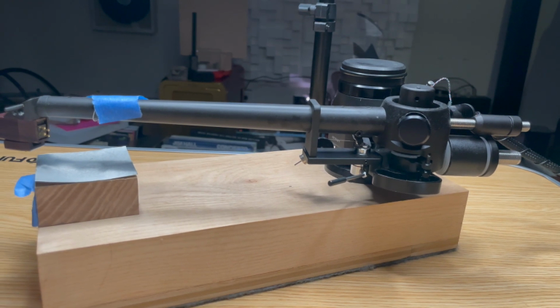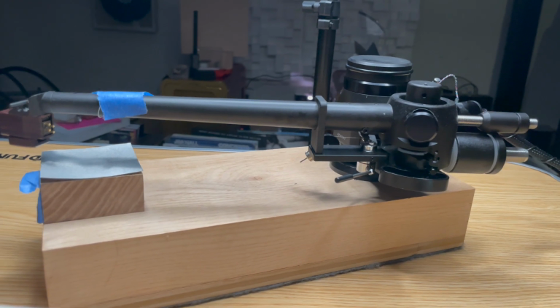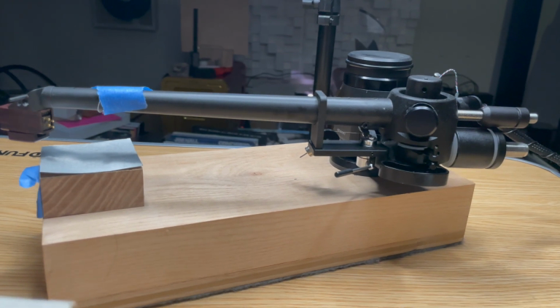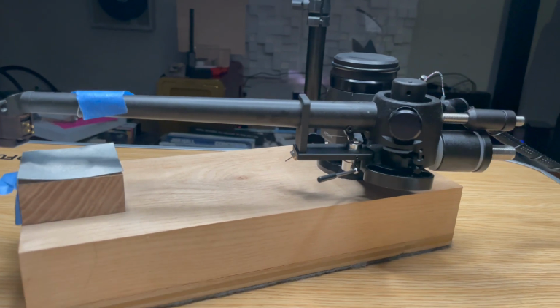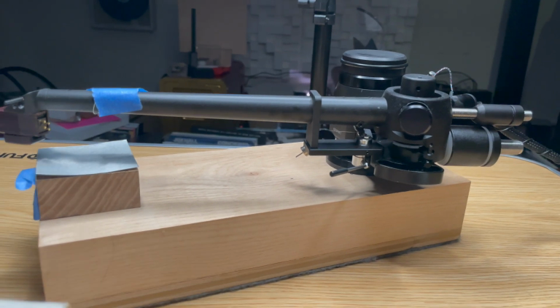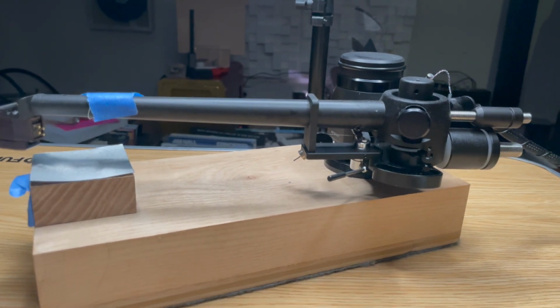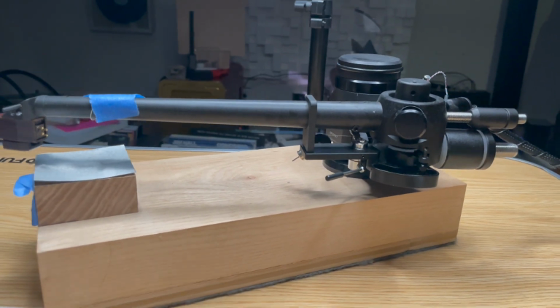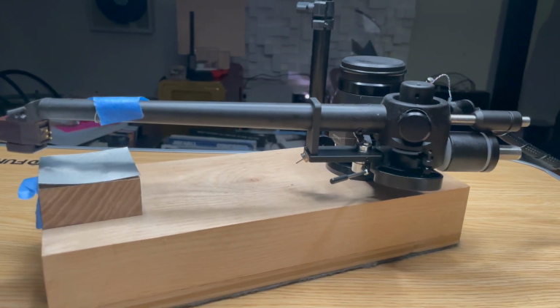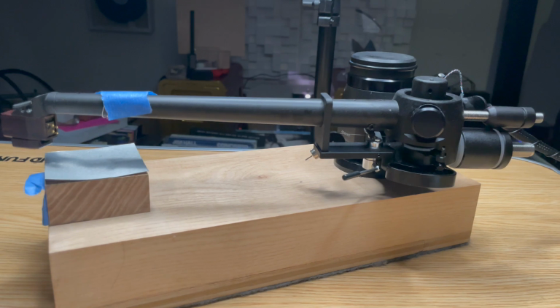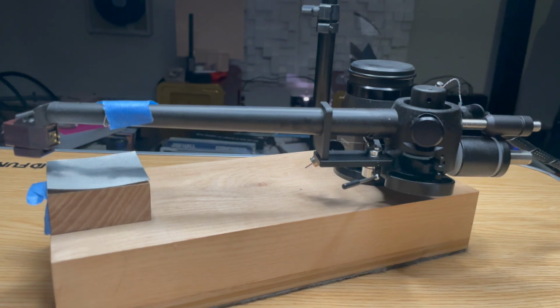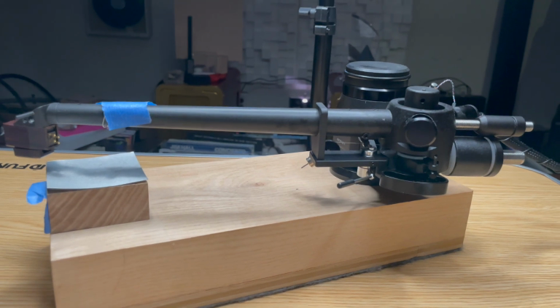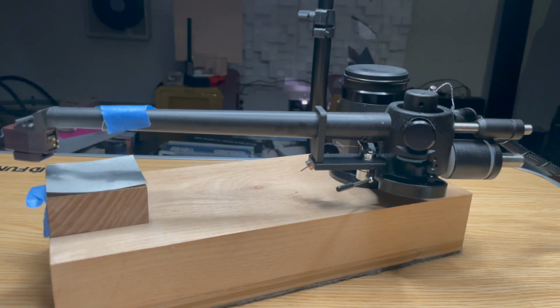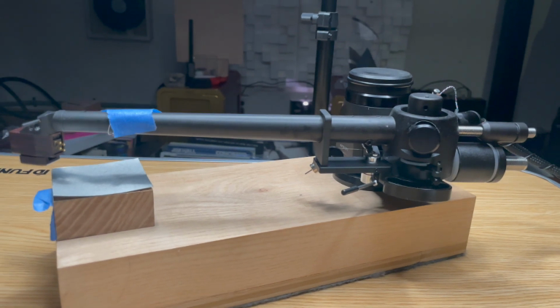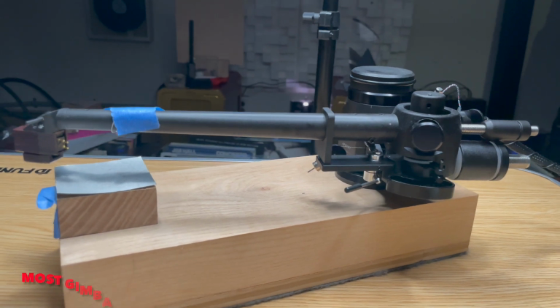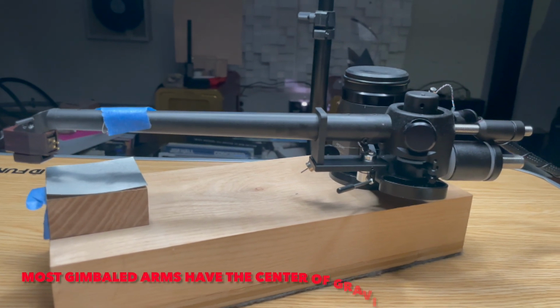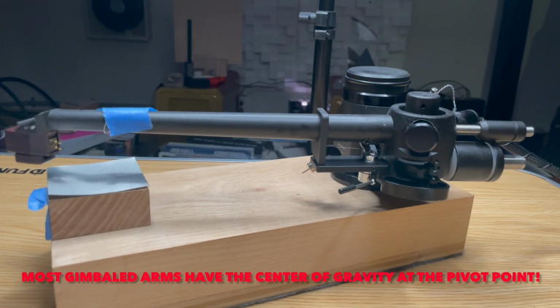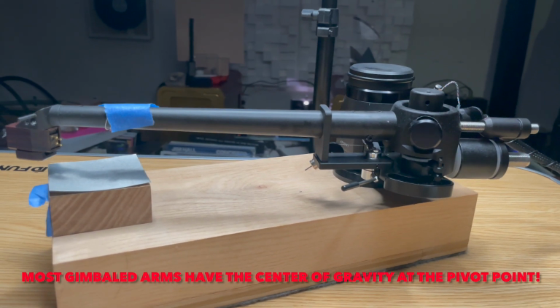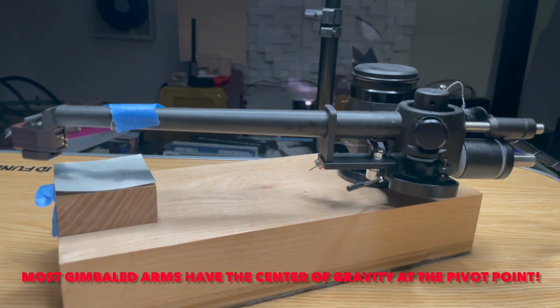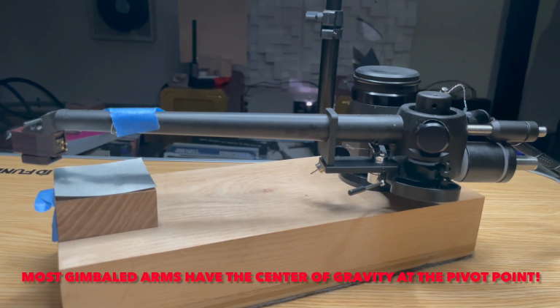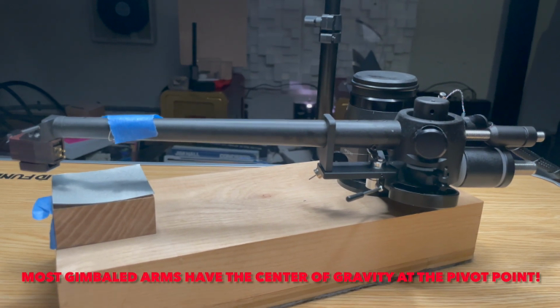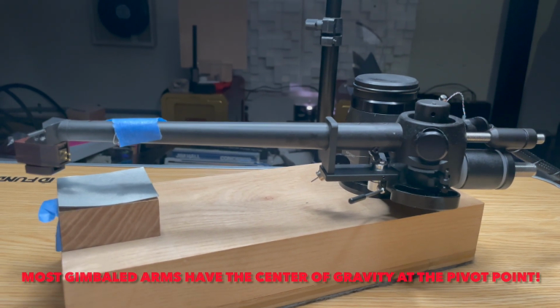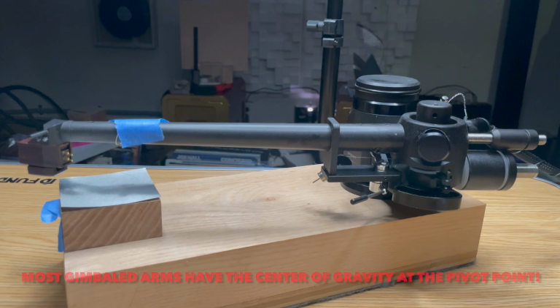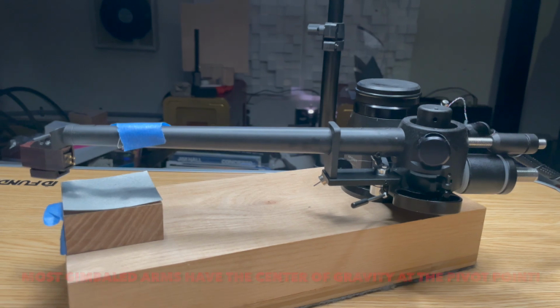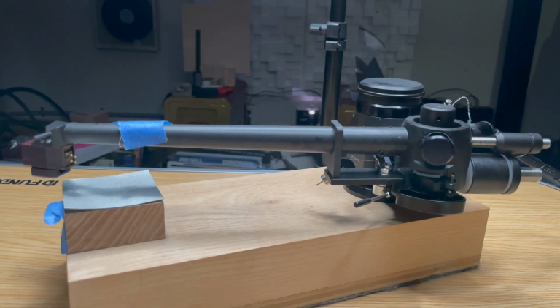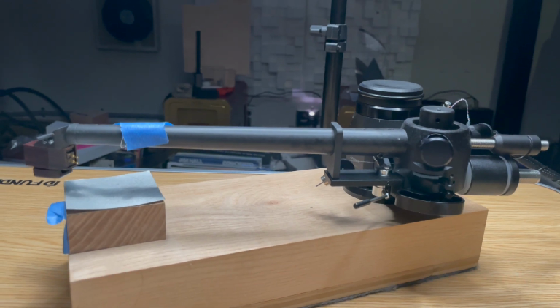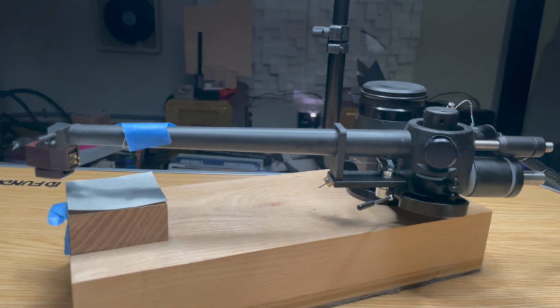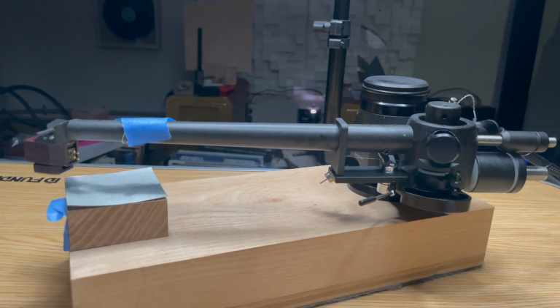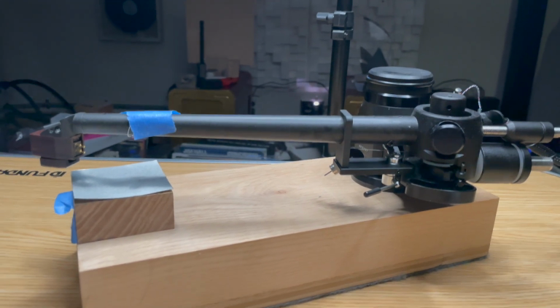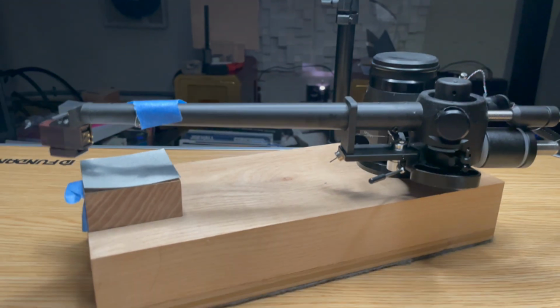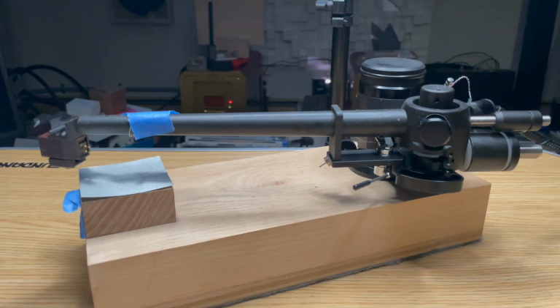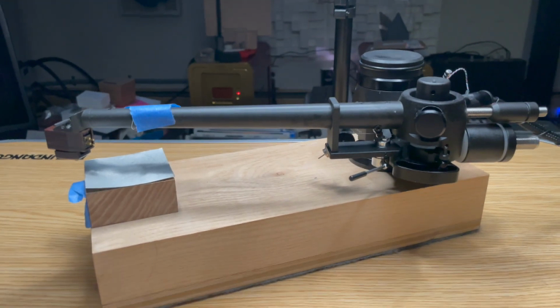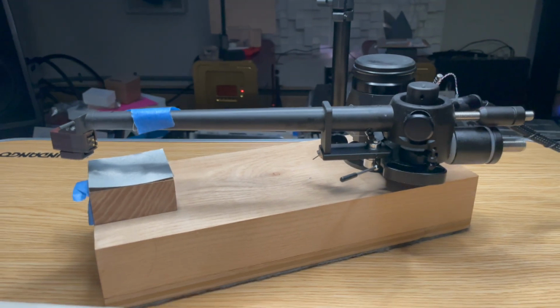So you have to know these things before you use your gauge. Try to get a gauge that measures tracking force right at the record level if you can.